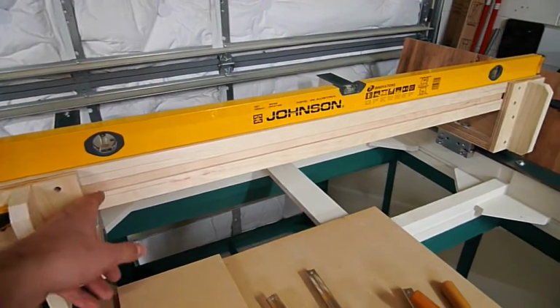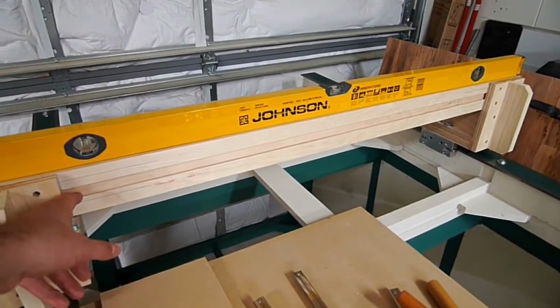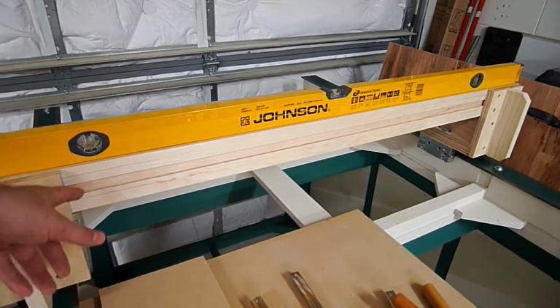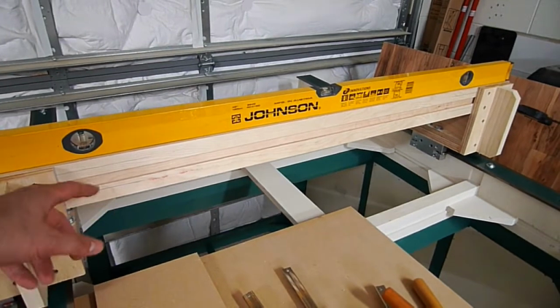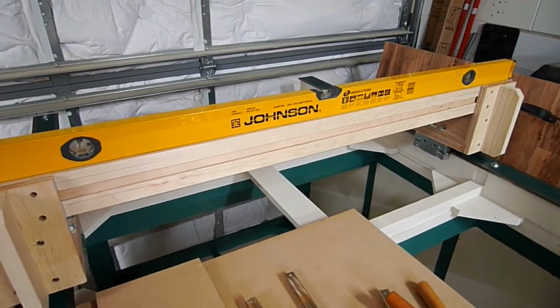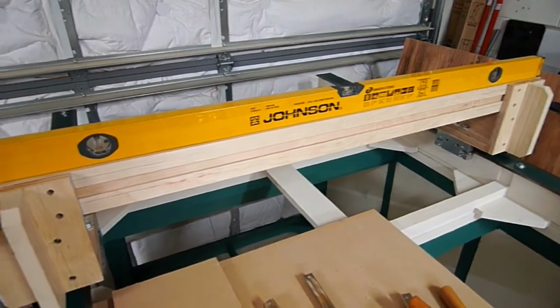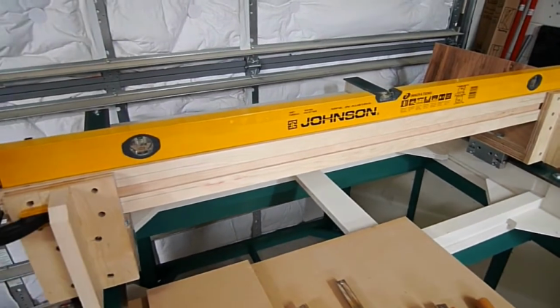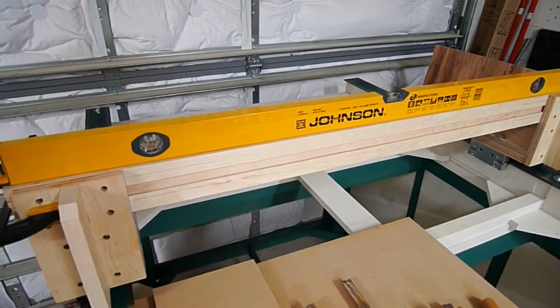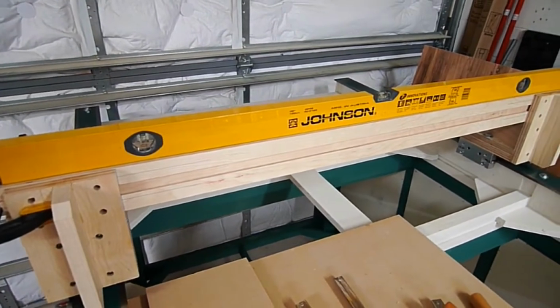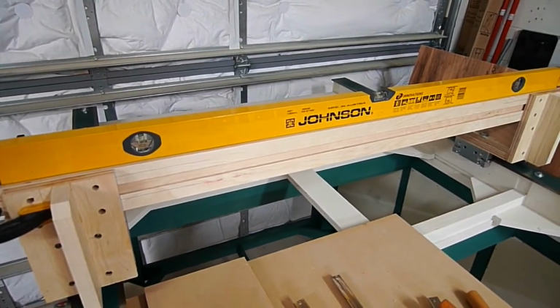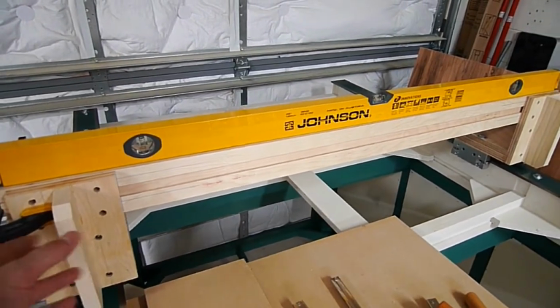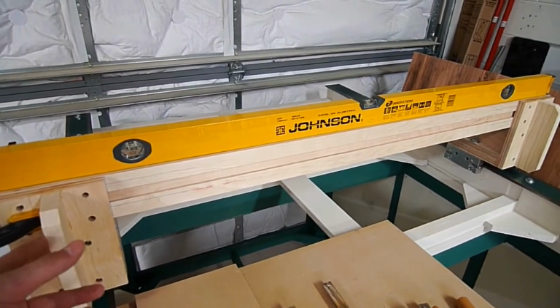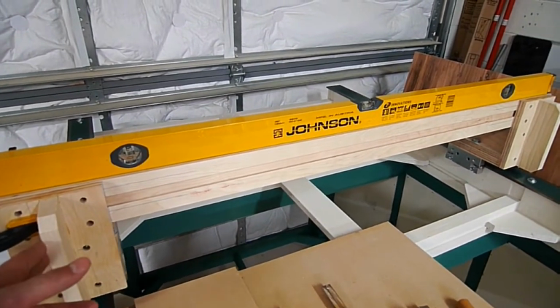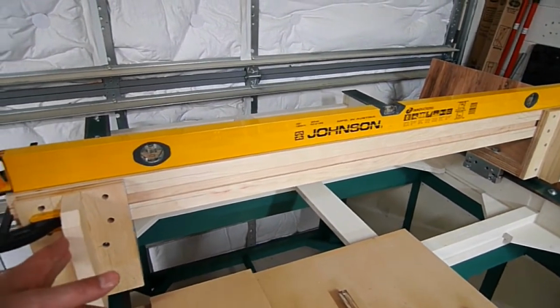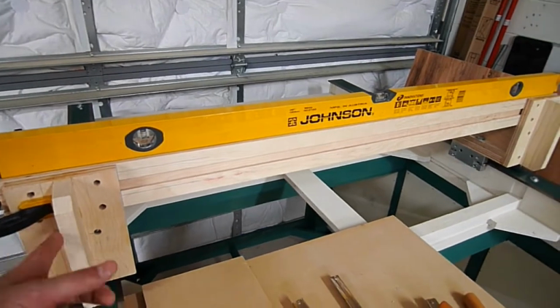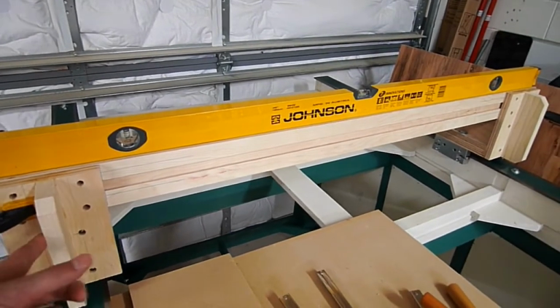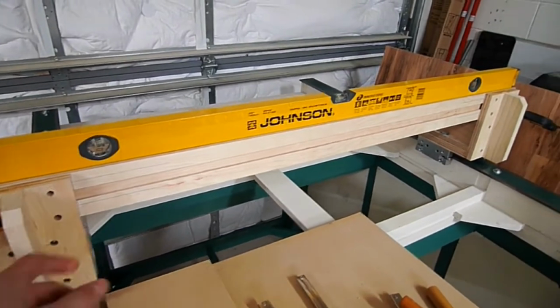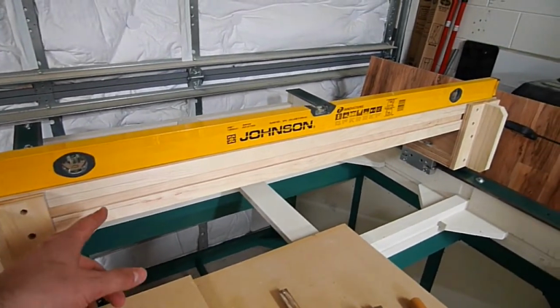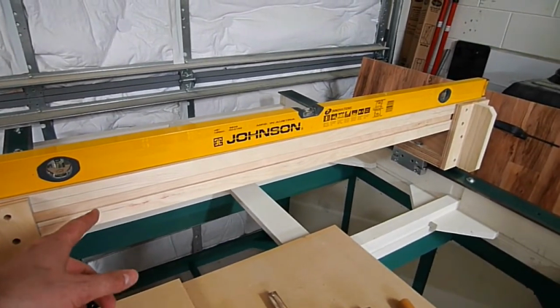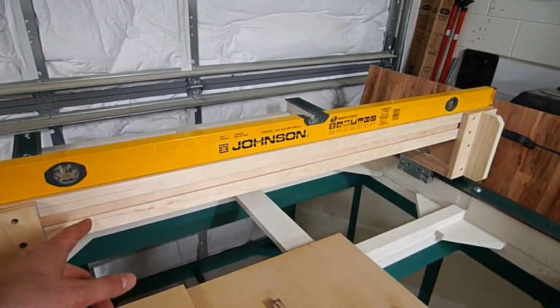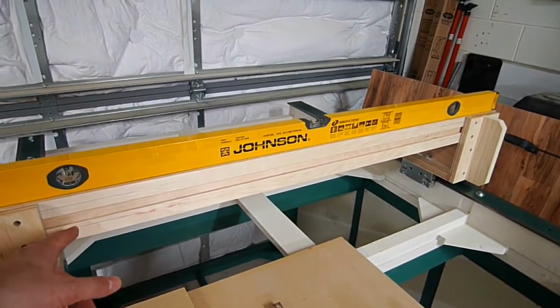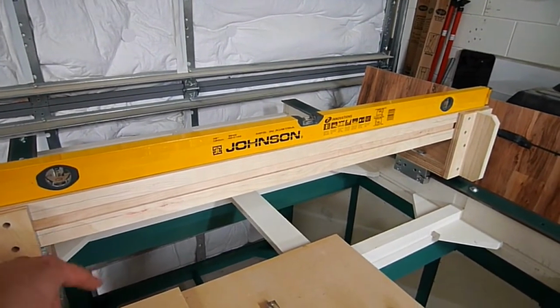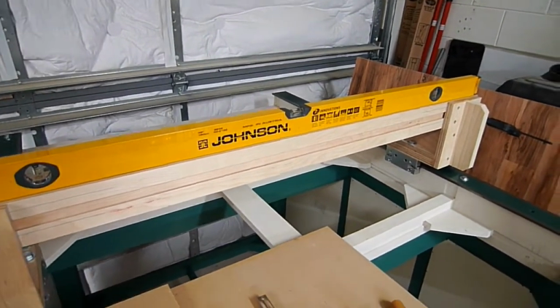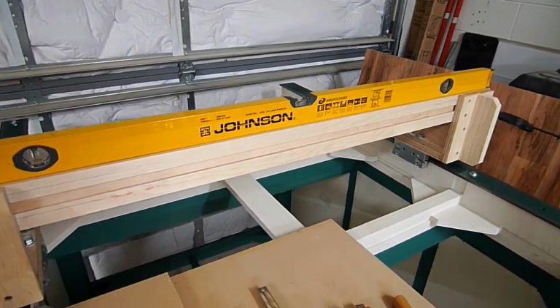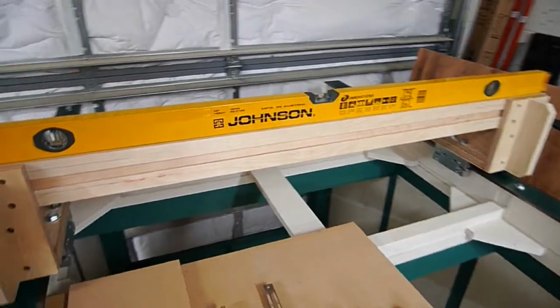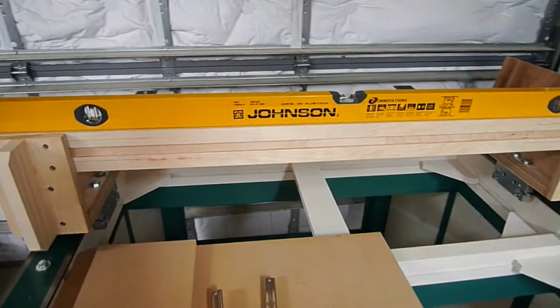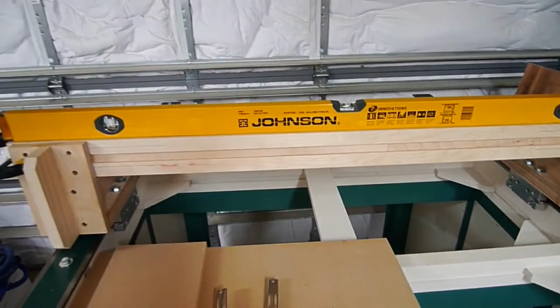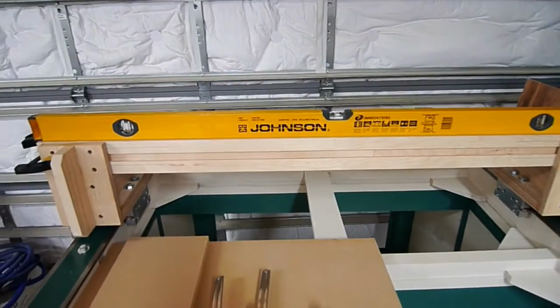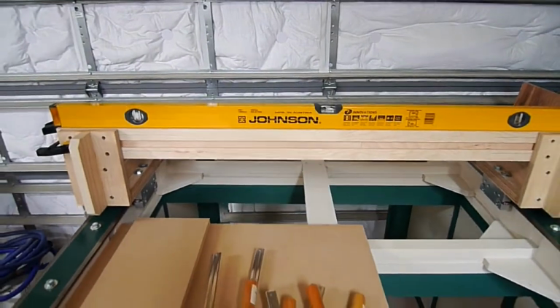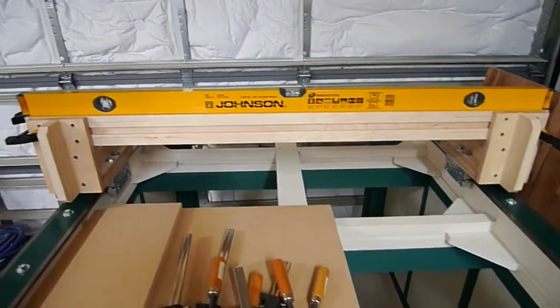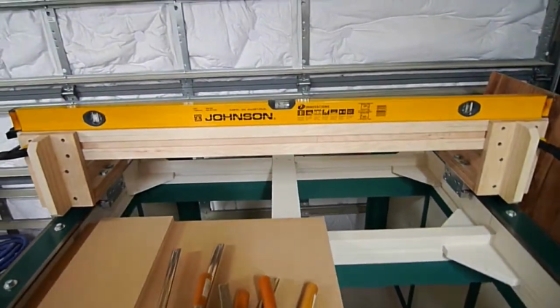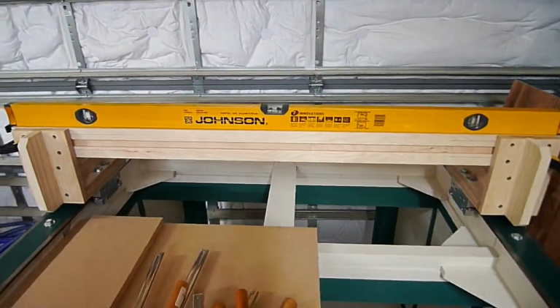Also, the dado in the back is going to get reinforced. I'm going to make the move to use hardwood instead of plywood like I originally planned. I'll use hardwood there for added support — I've got it laying around, so you could probably use plywood if you wanted, but it's a critical piece and I'd rather get as much reinforcement as possible.